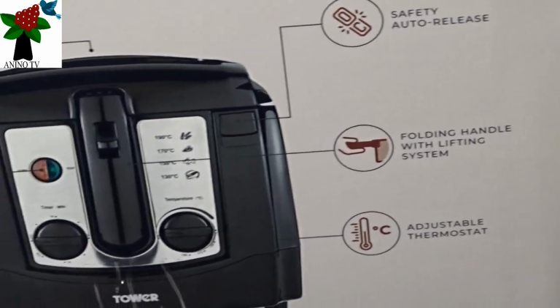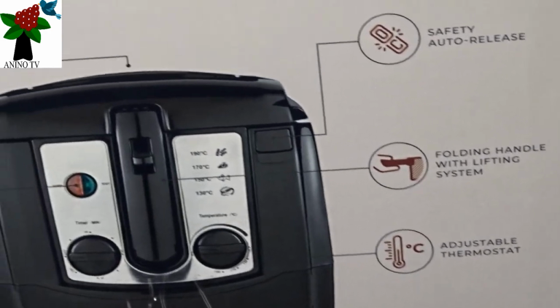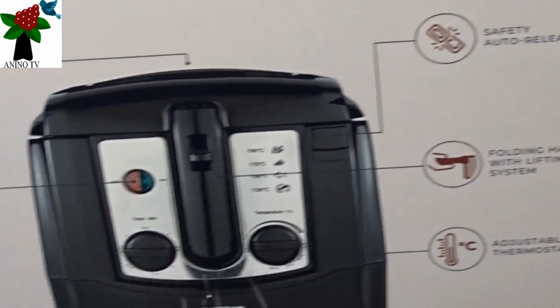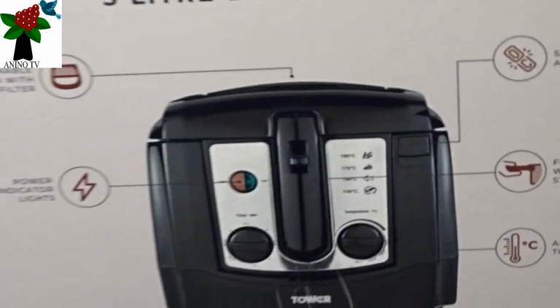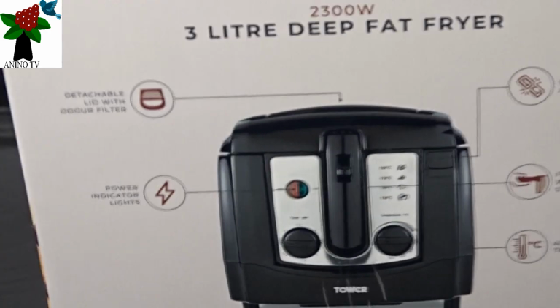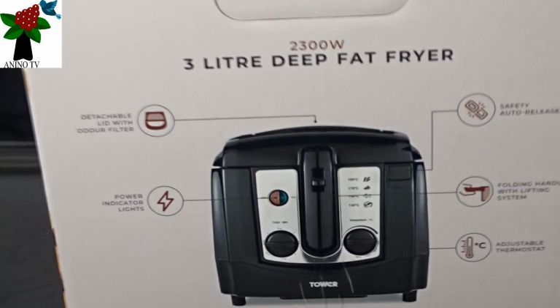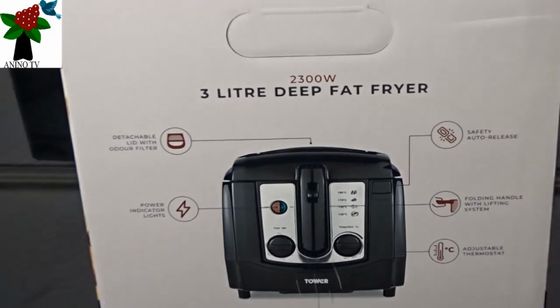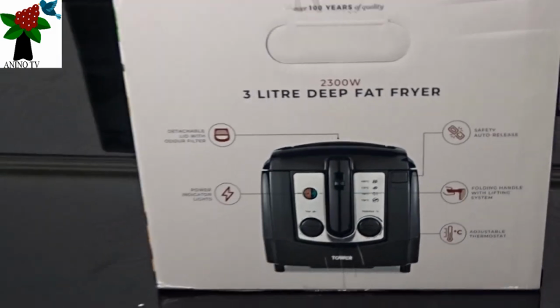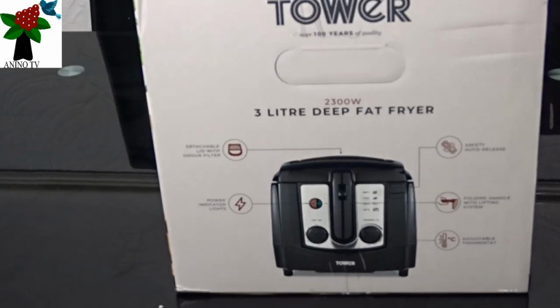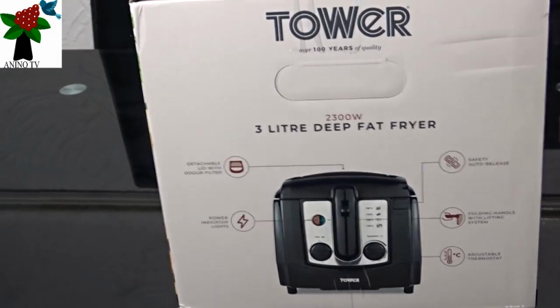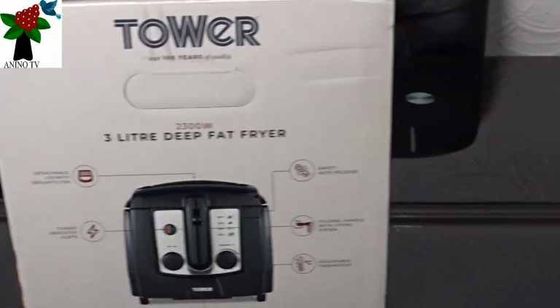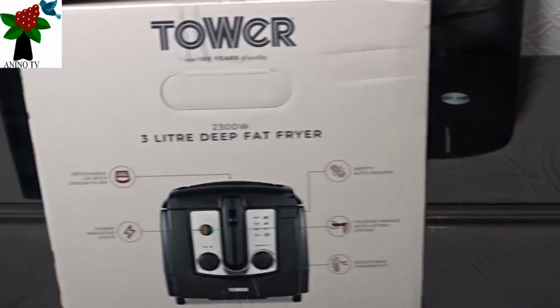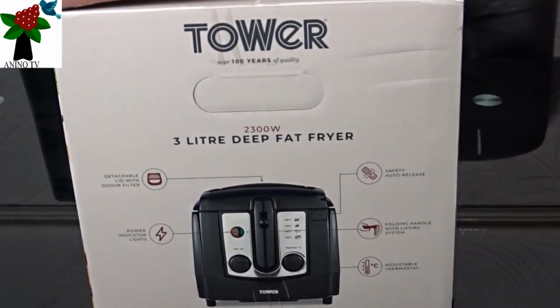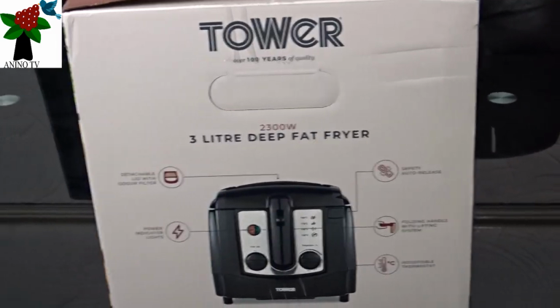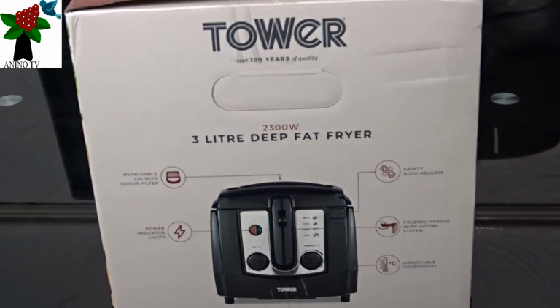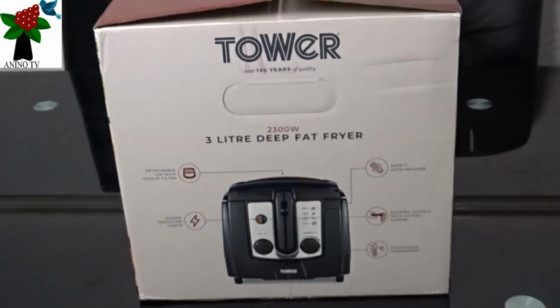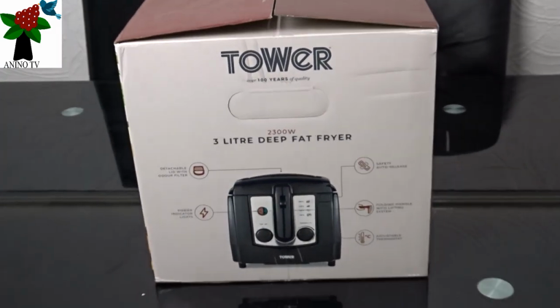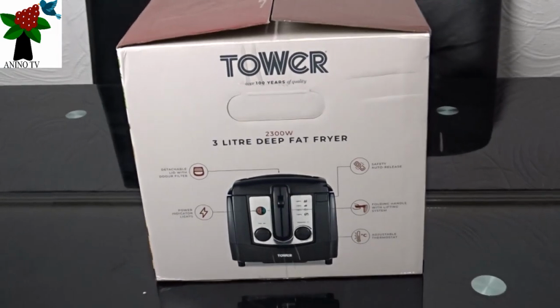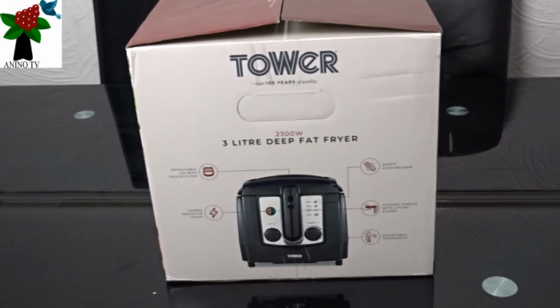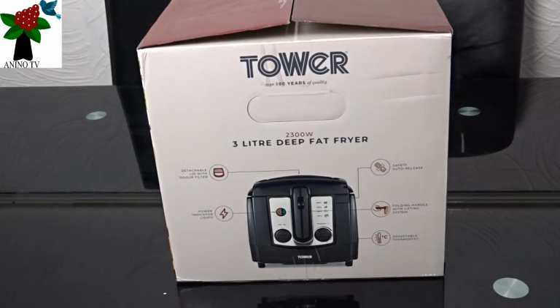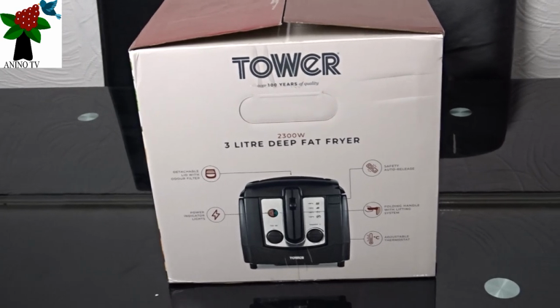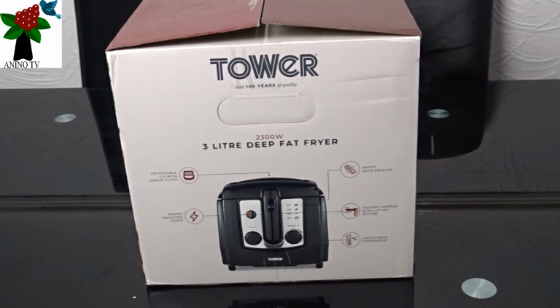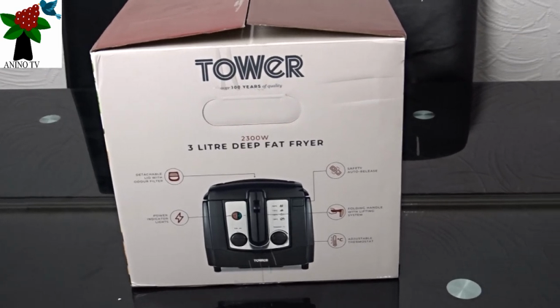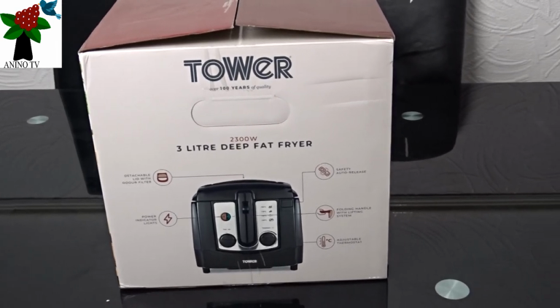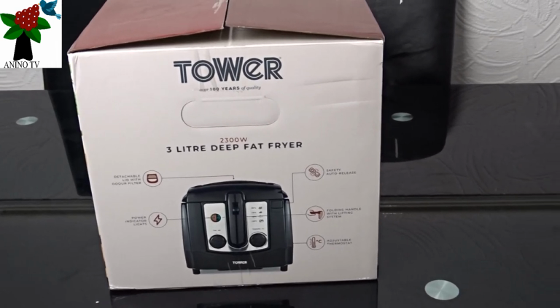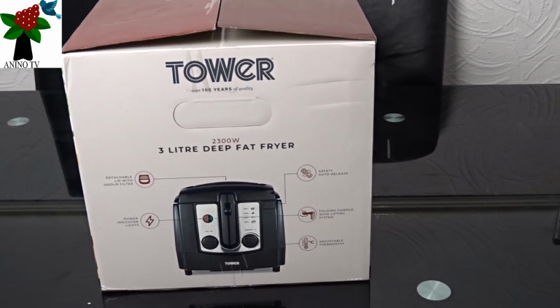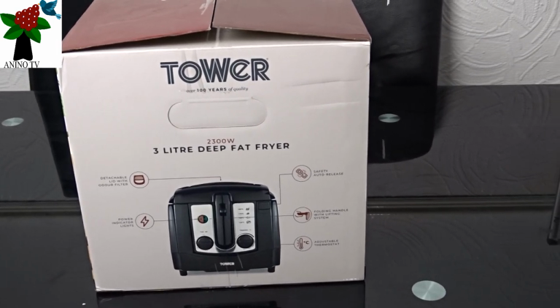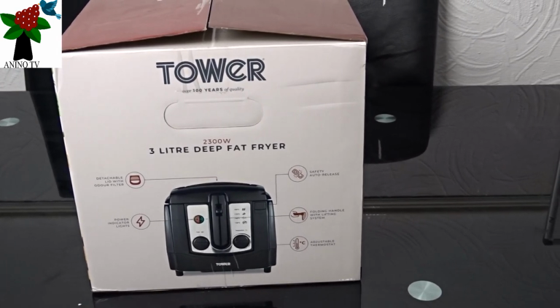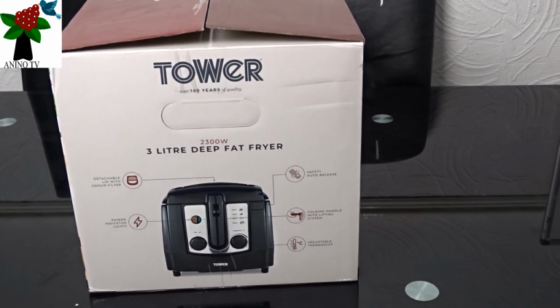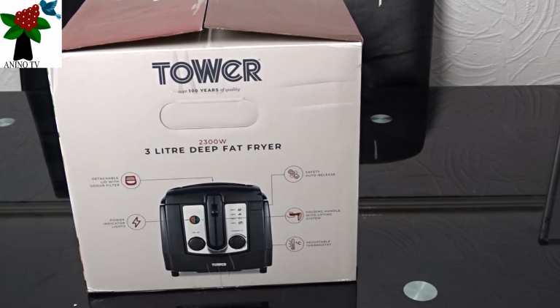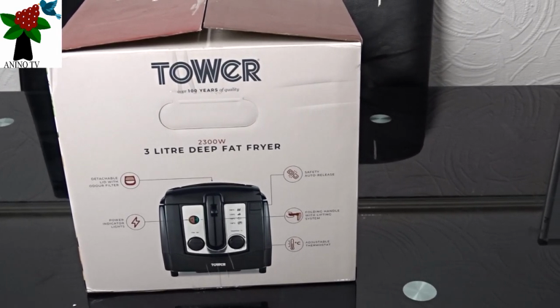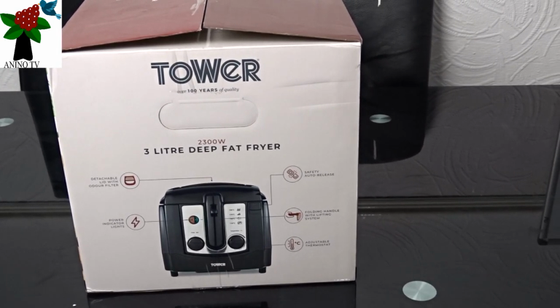The adjustable thermostat is how you control how you want the oil to be heated — the temperature you need it to heat up to when you want to fry.